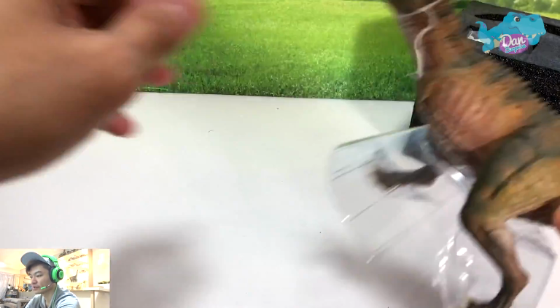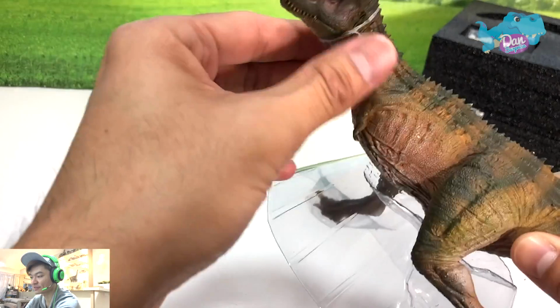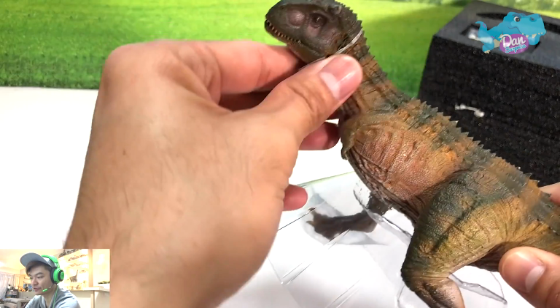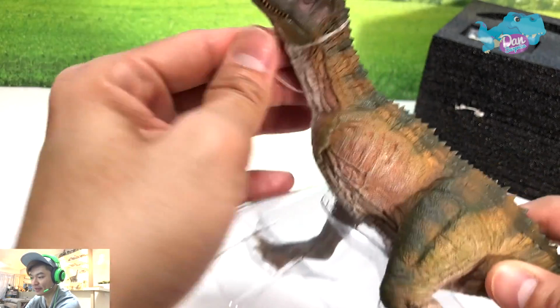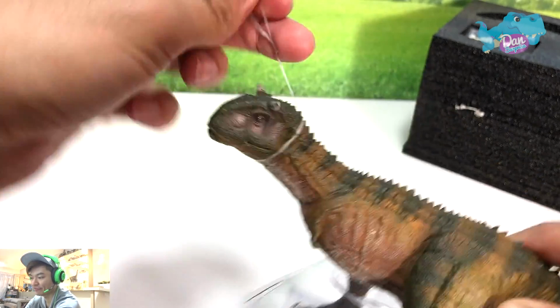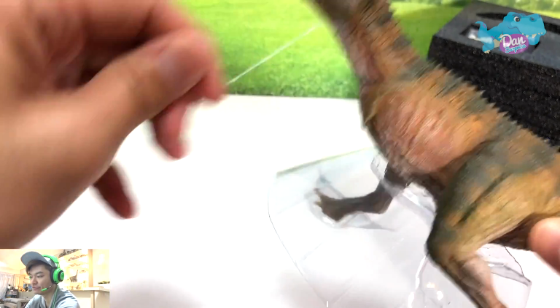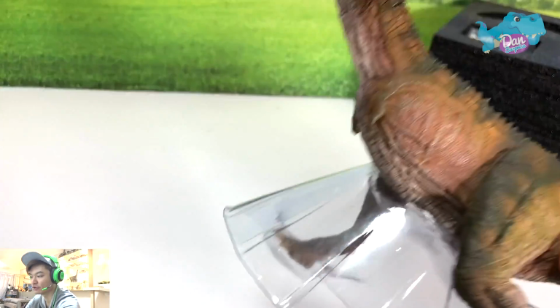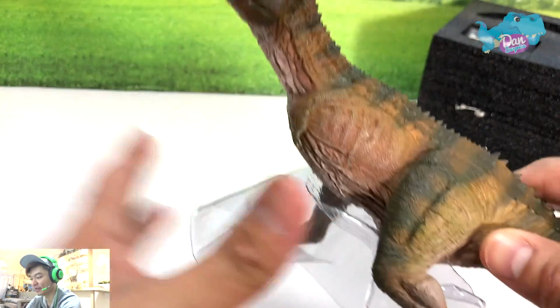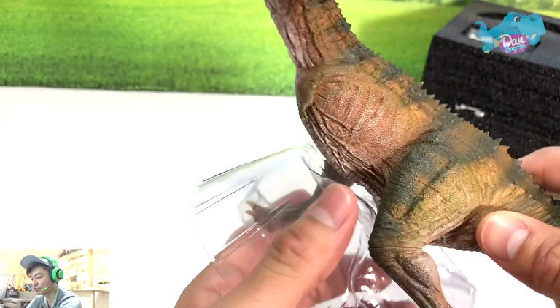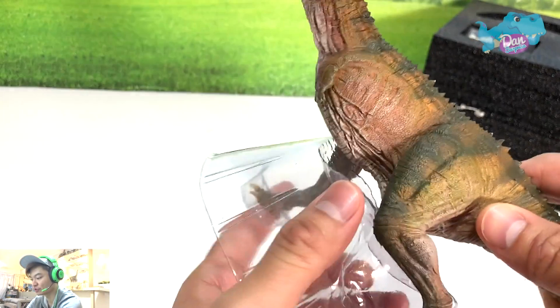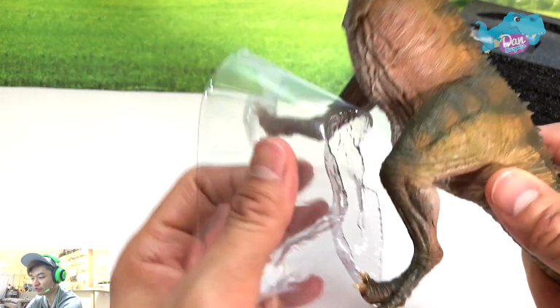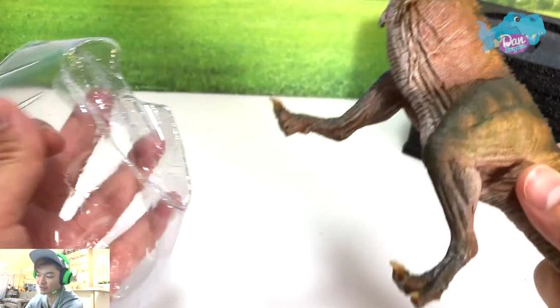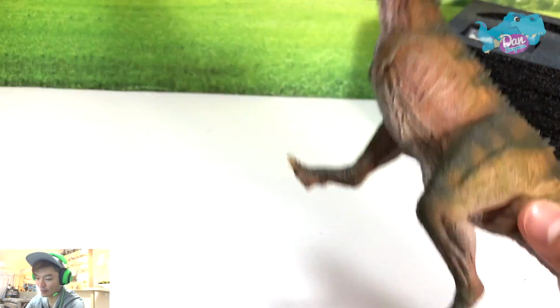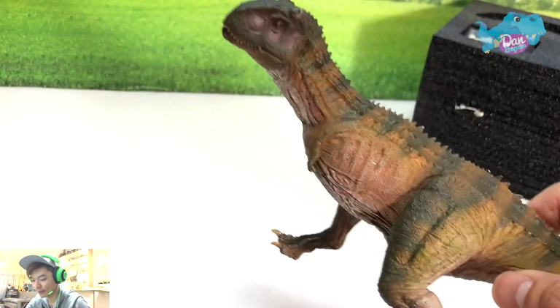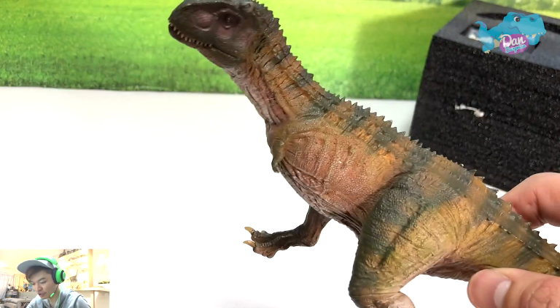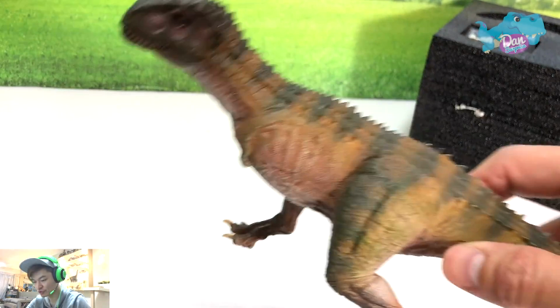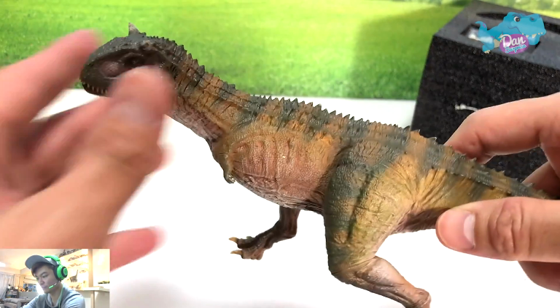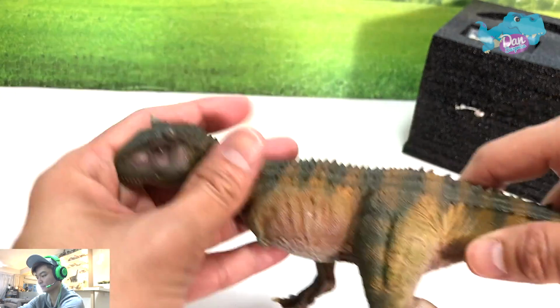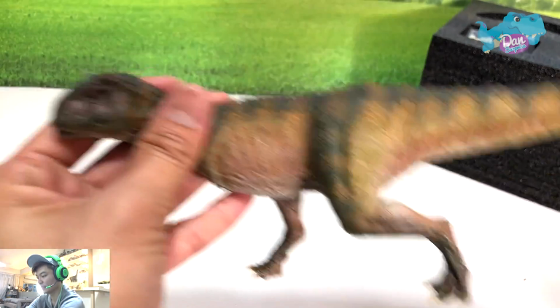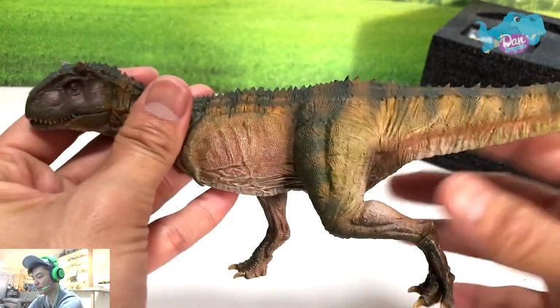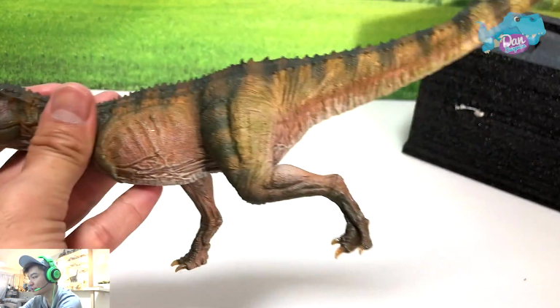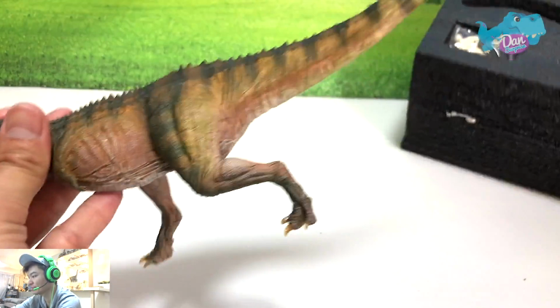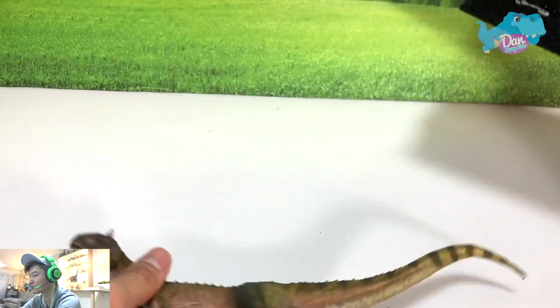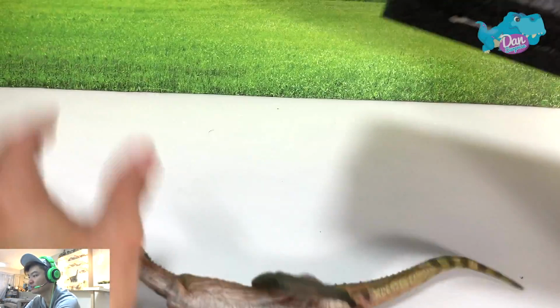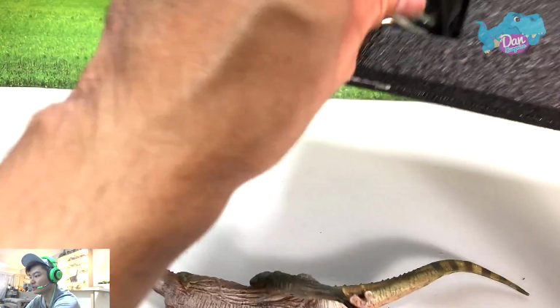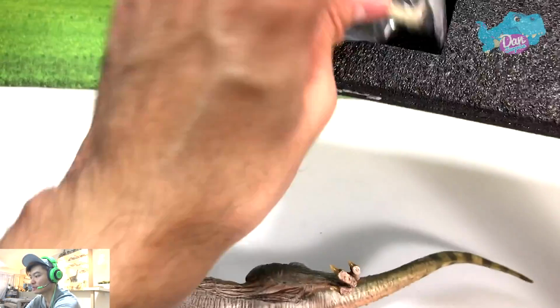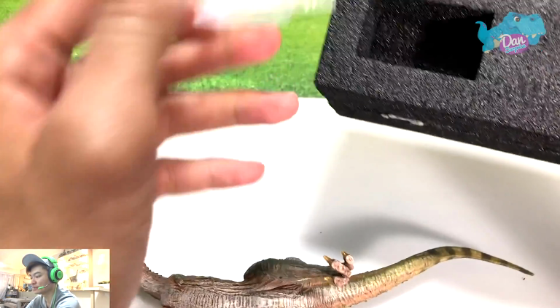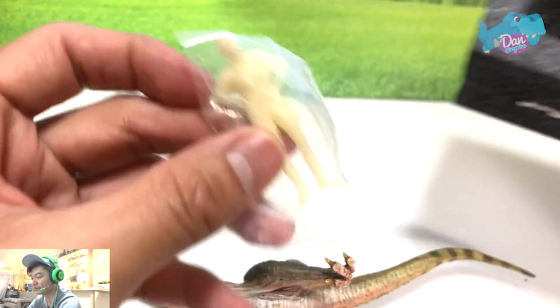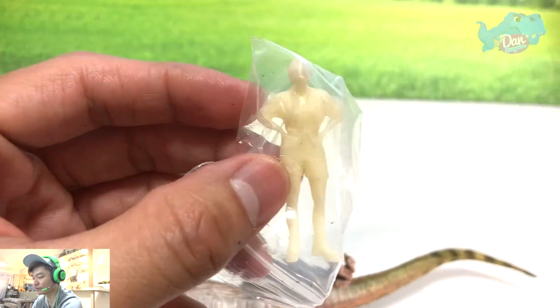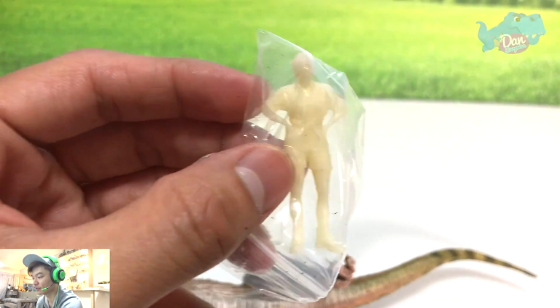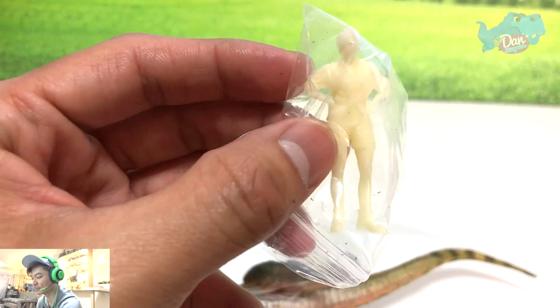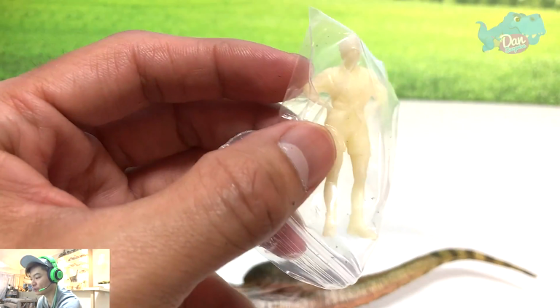Is this like the first ever review of the Nanmu Studio Carnotaurus? I'm not too sure, but it could be the first one.